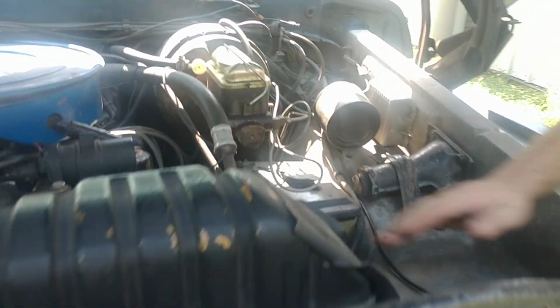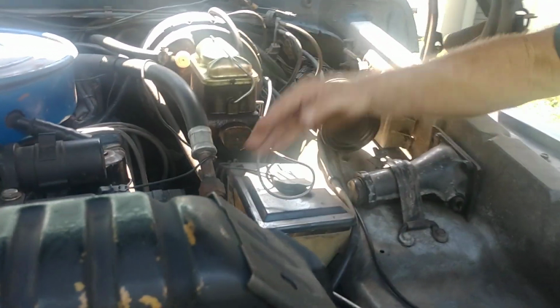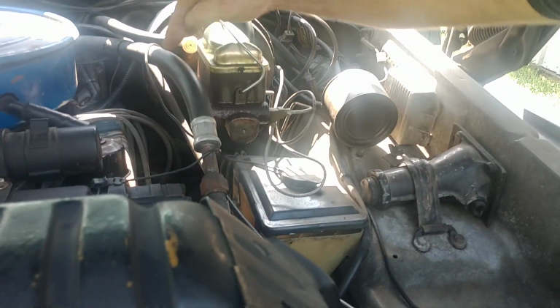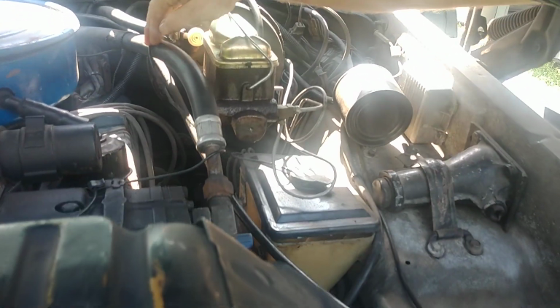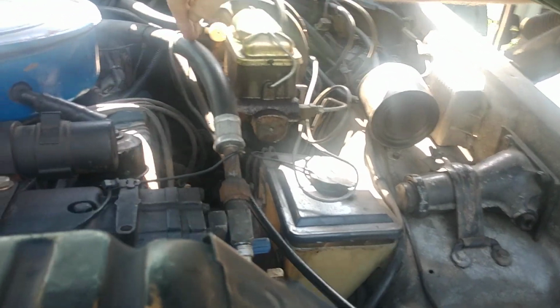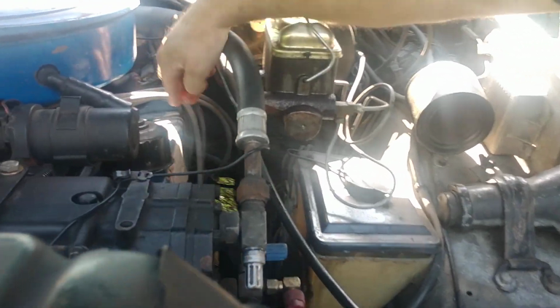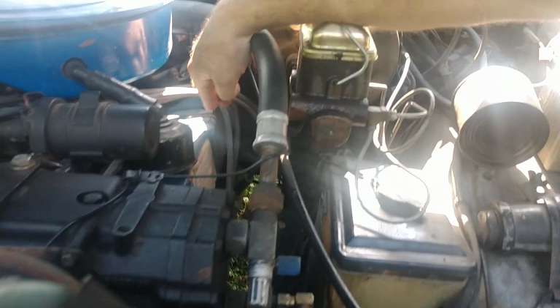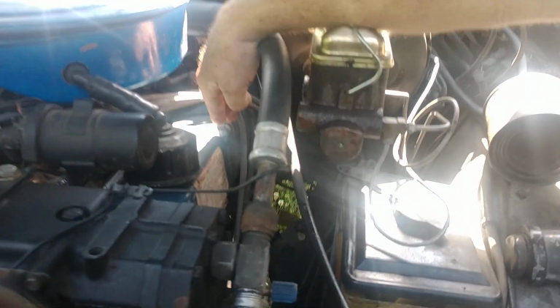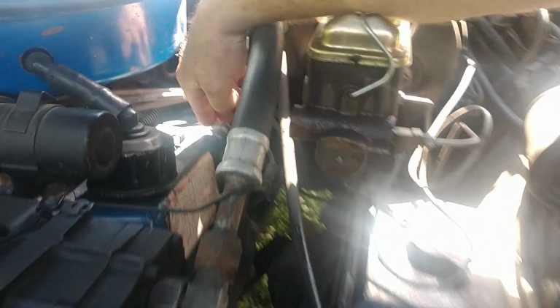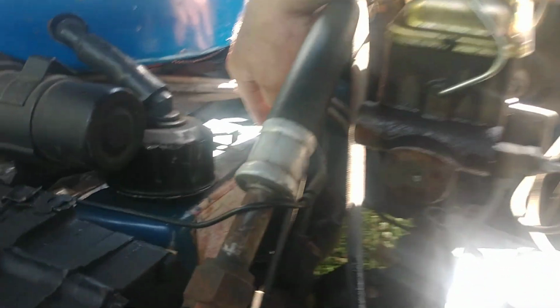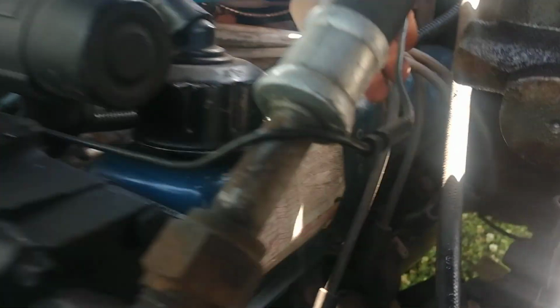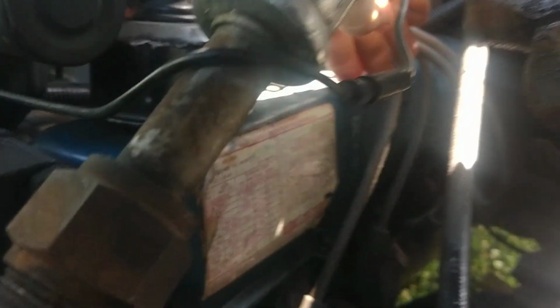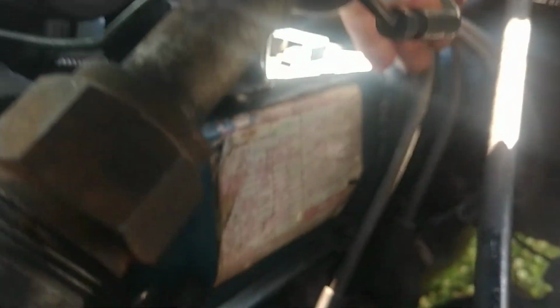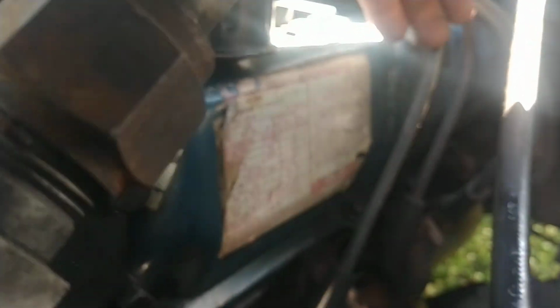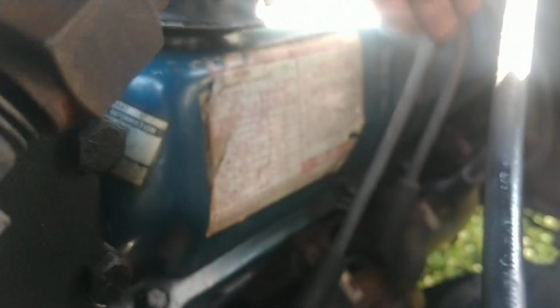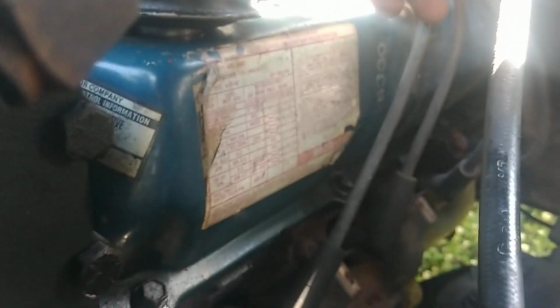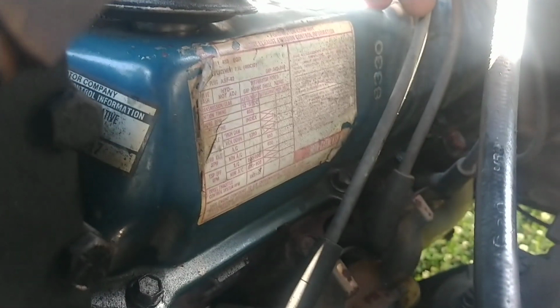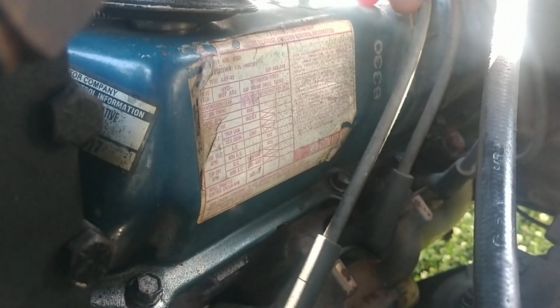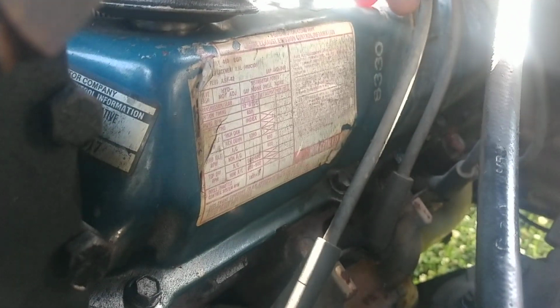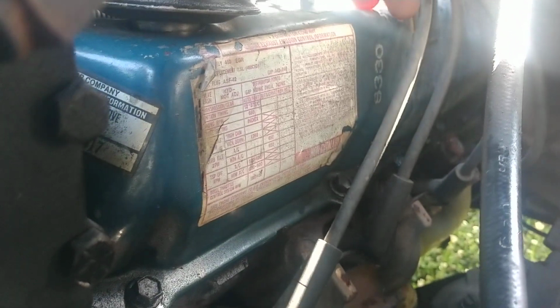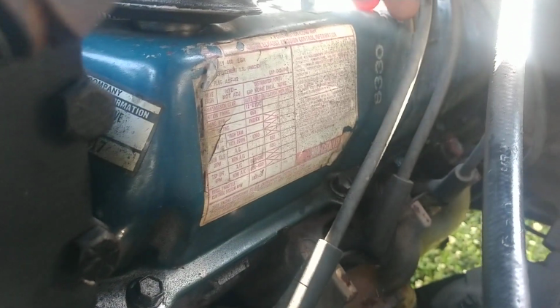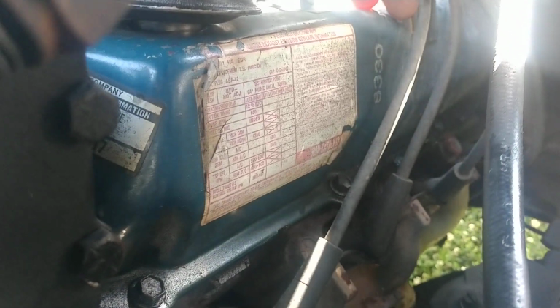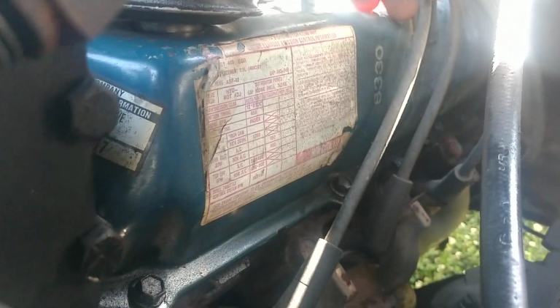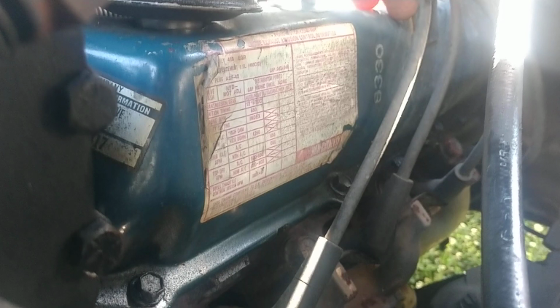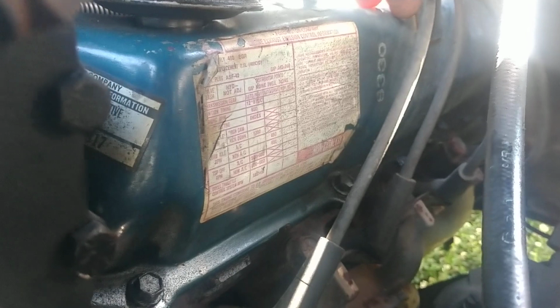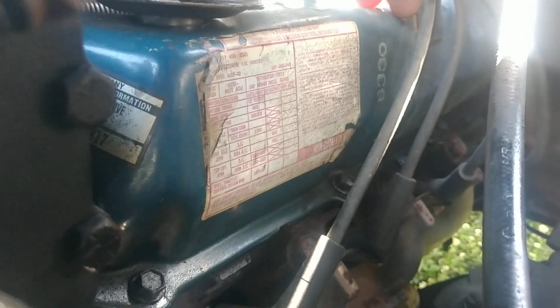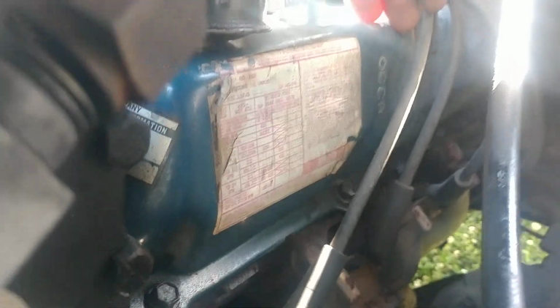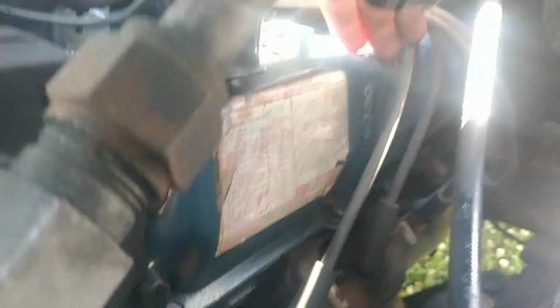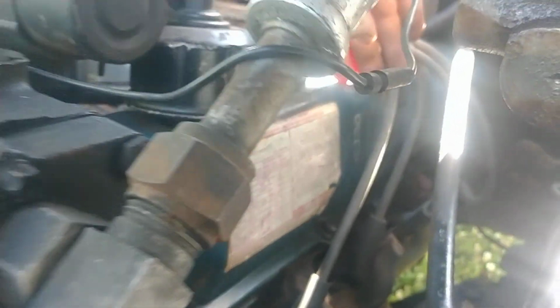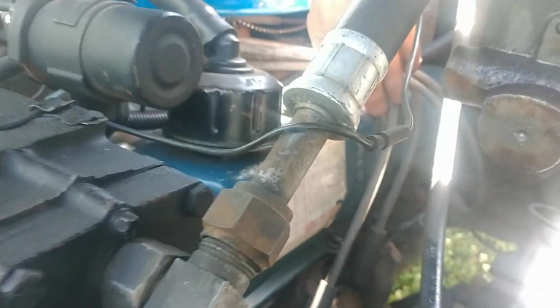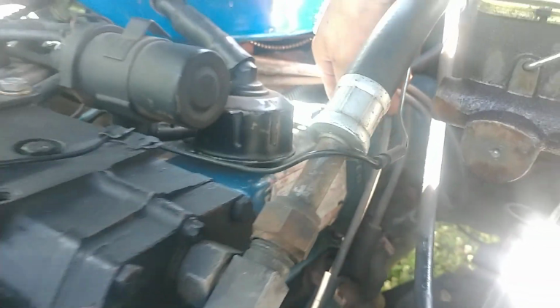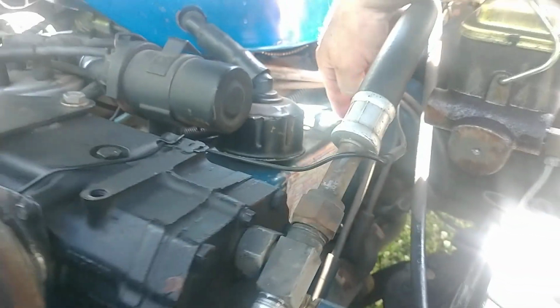This is a Catalyst sticker from 1978 — it's still on the side of the engine, still on the valve cover. It's pink that year; I believe in 77 it was green or yellow.